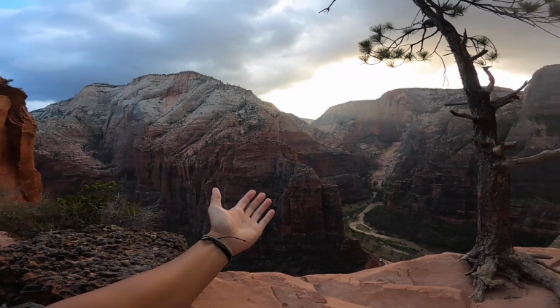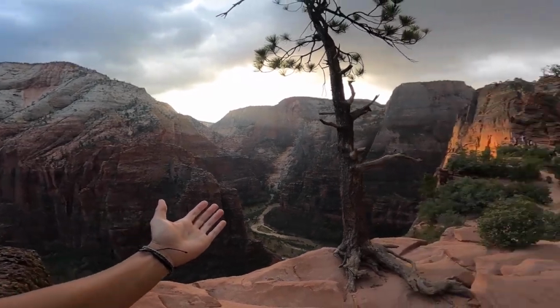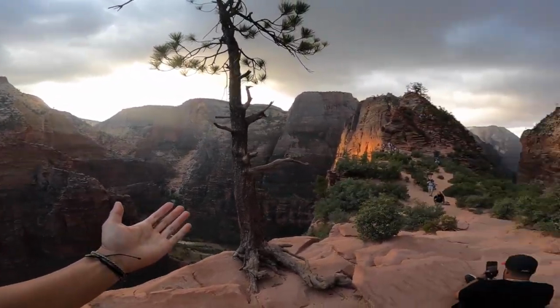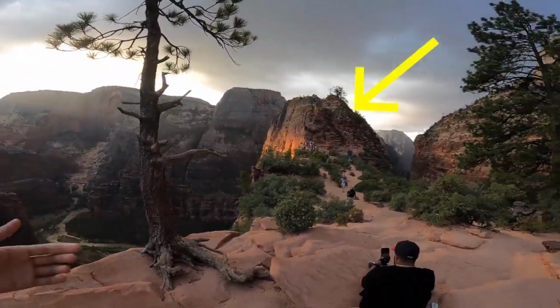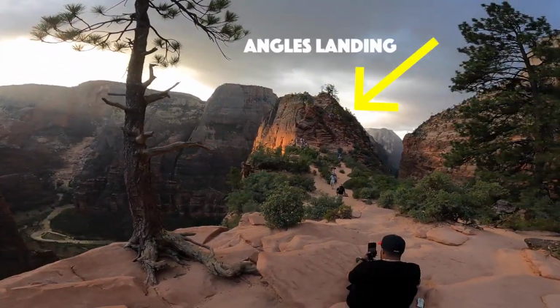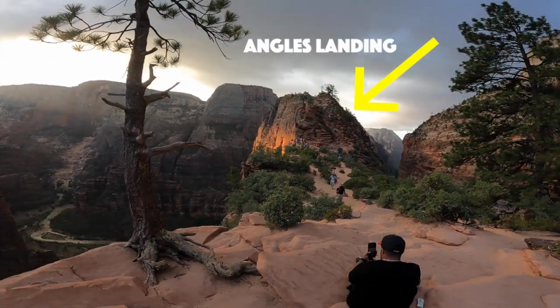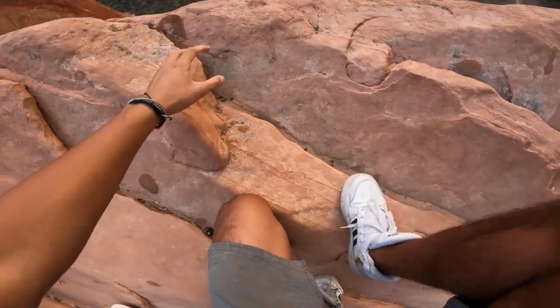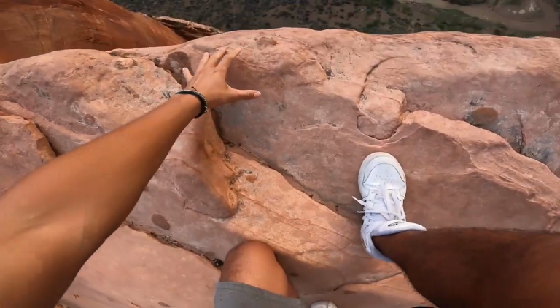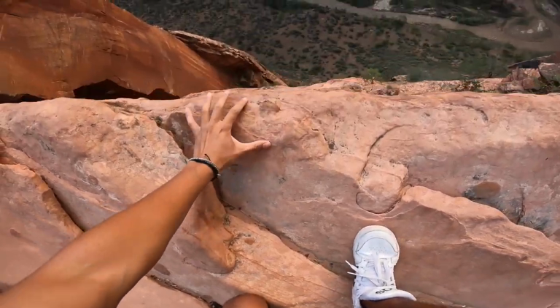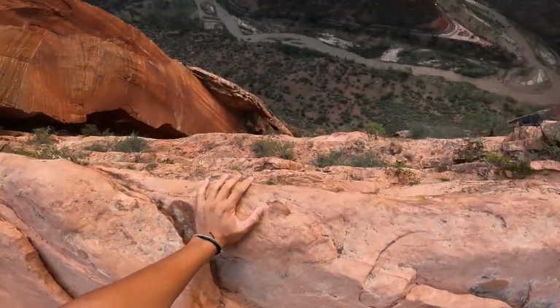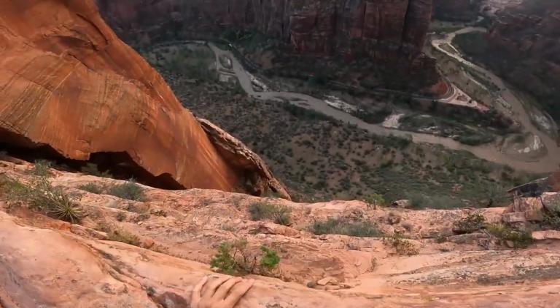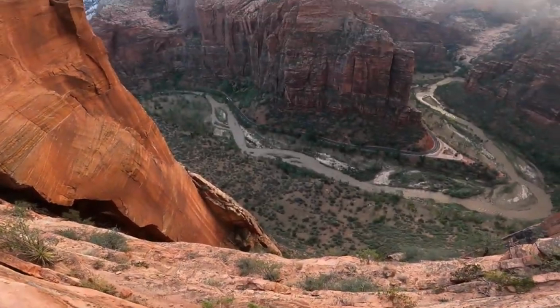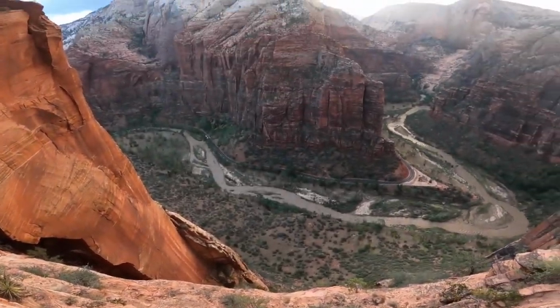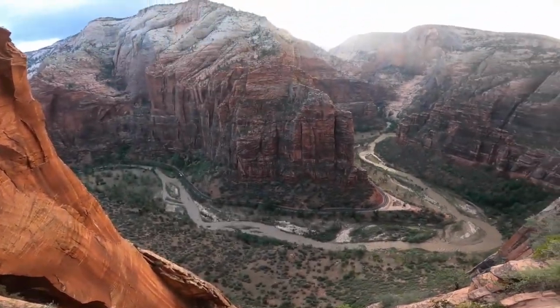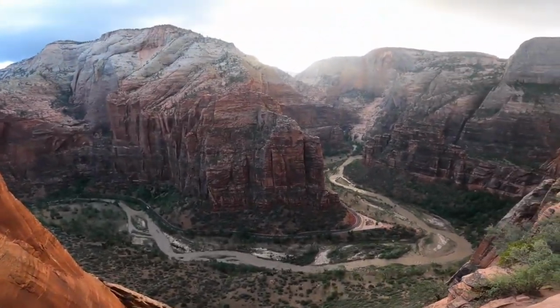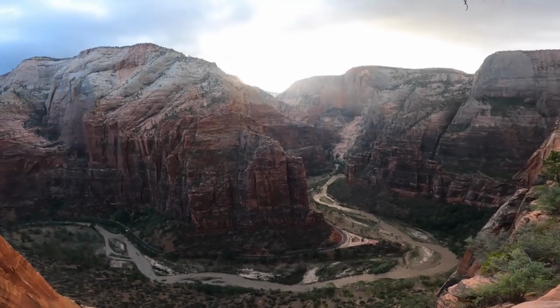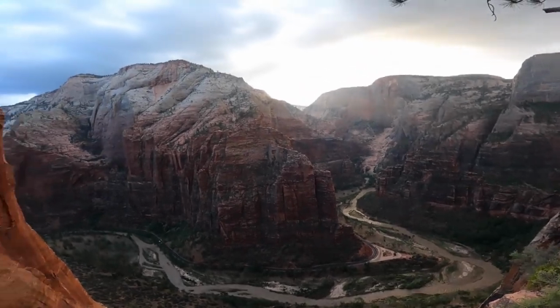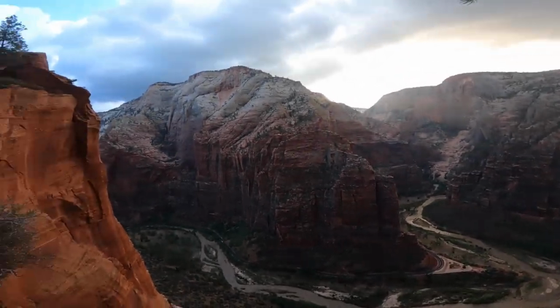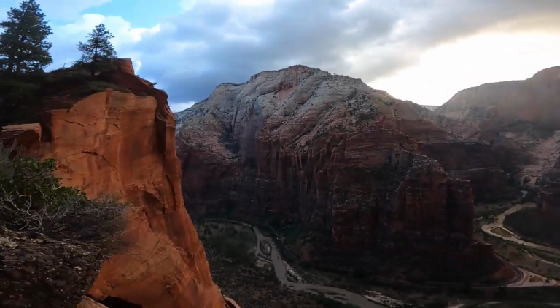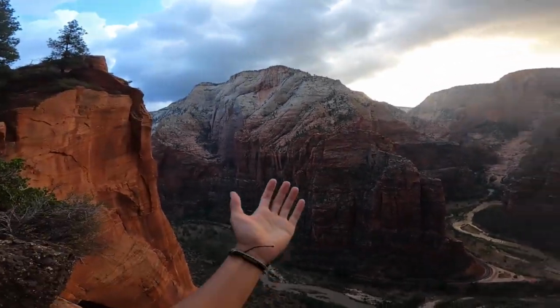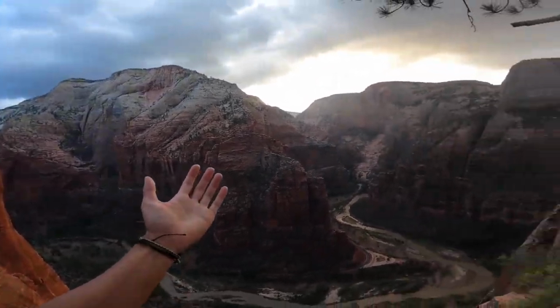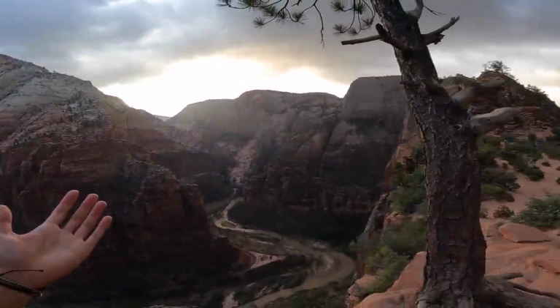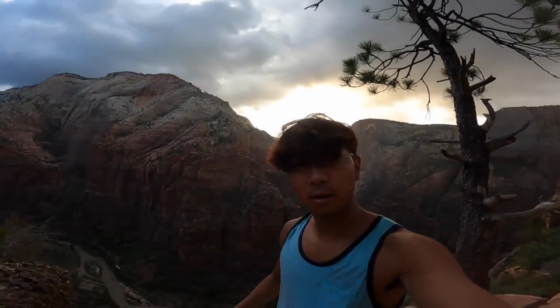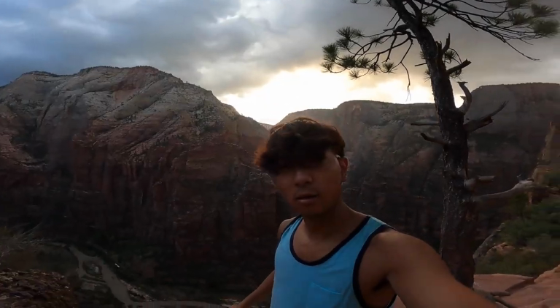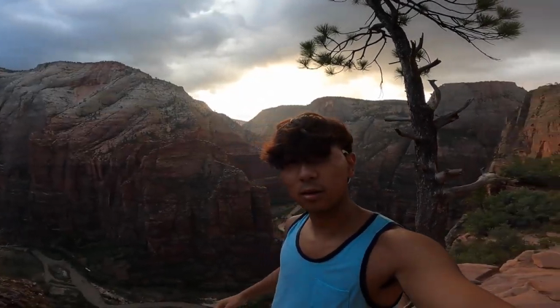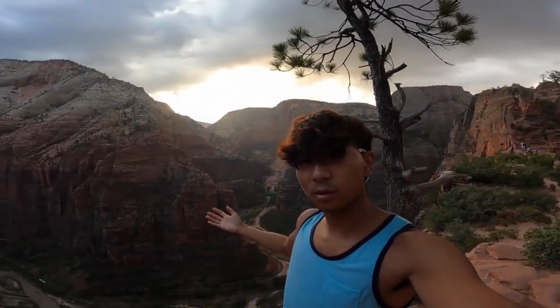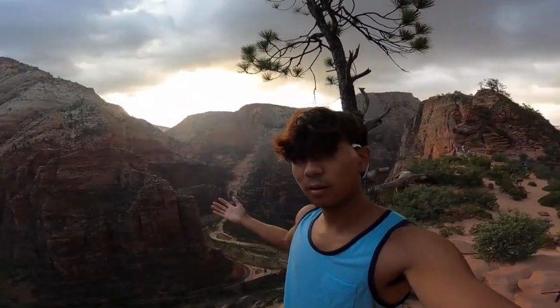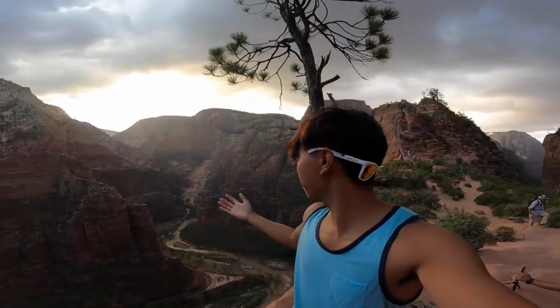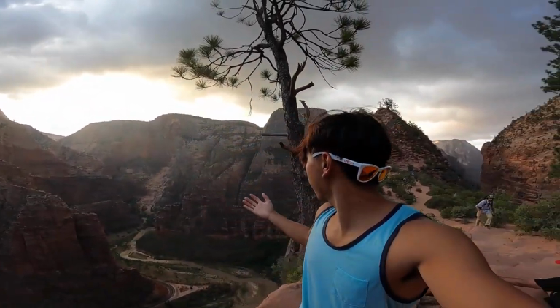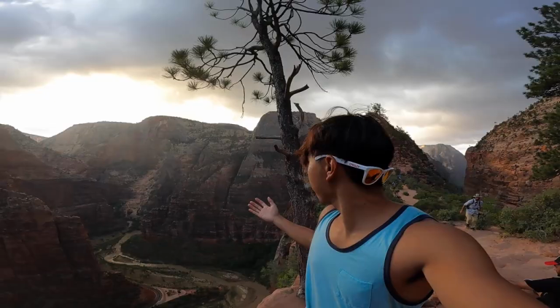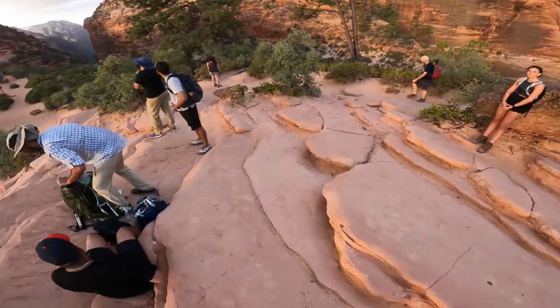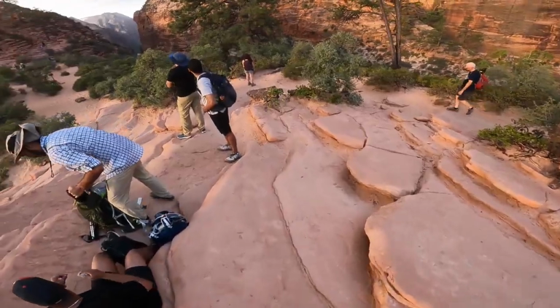Angel's Landing is known for being the most dangerous hike in the United States. This is probably not the first video you've watched about Angel's Landing in Zion National Park, so in this video you'll learn about what to bring on this hike and what to be careful of.